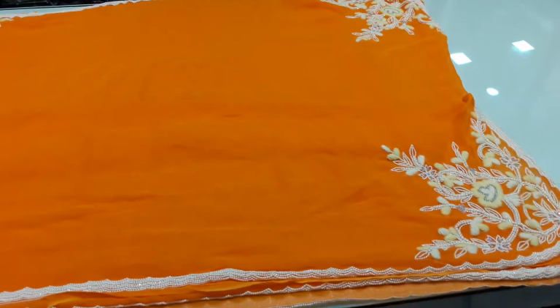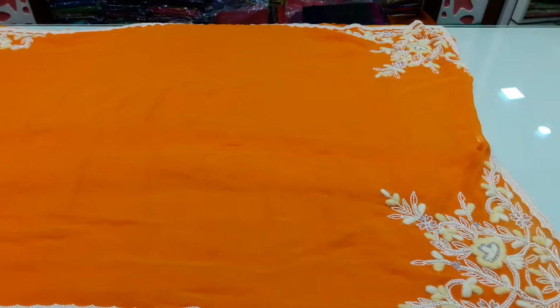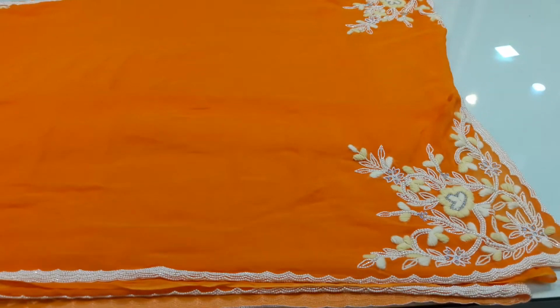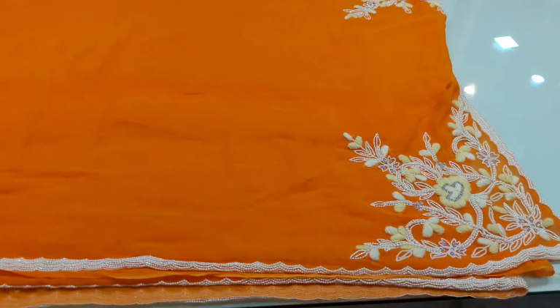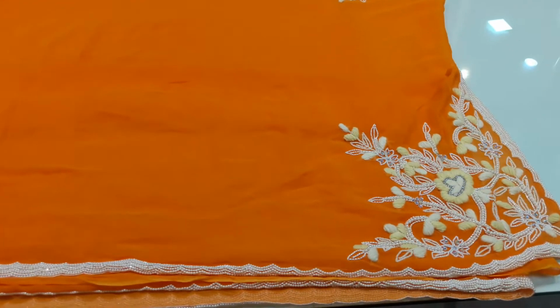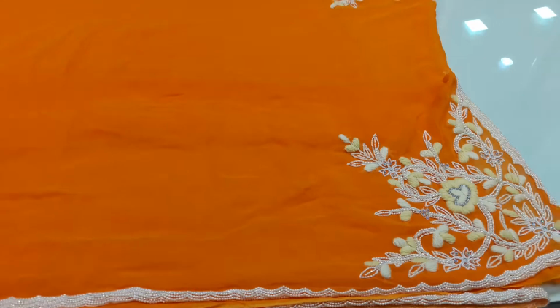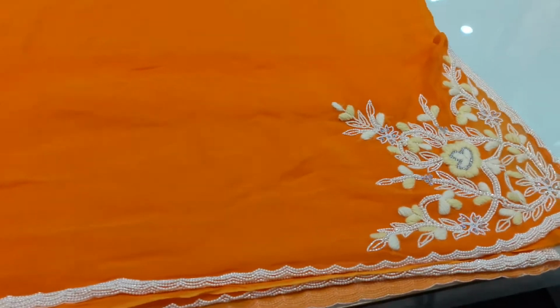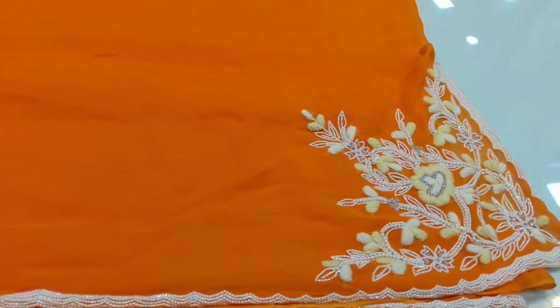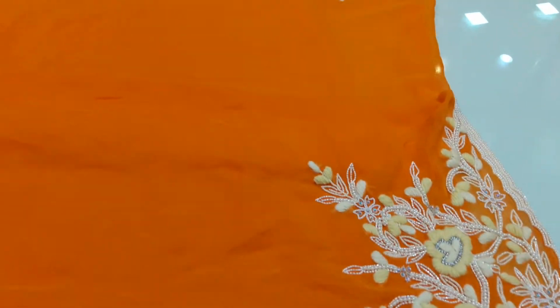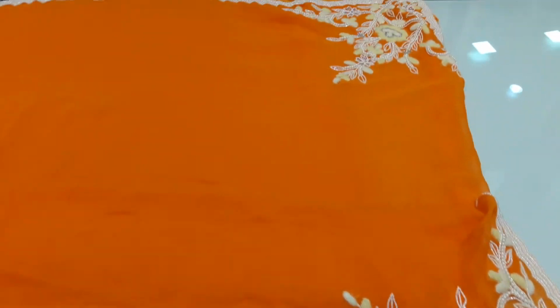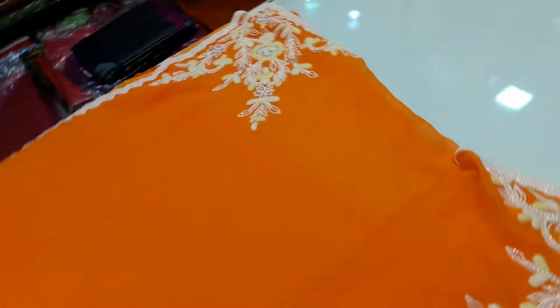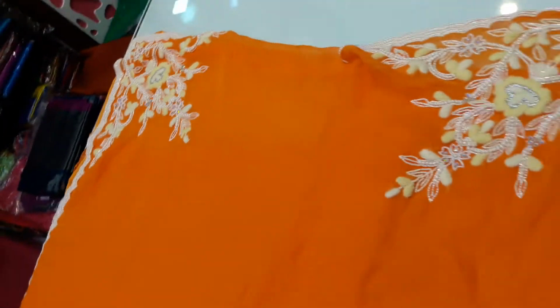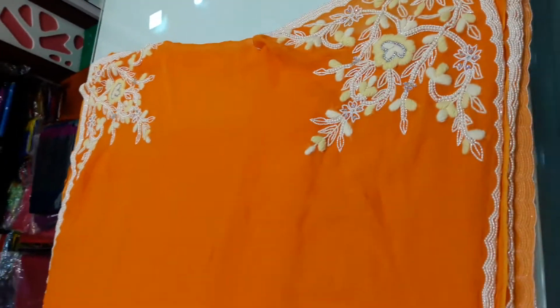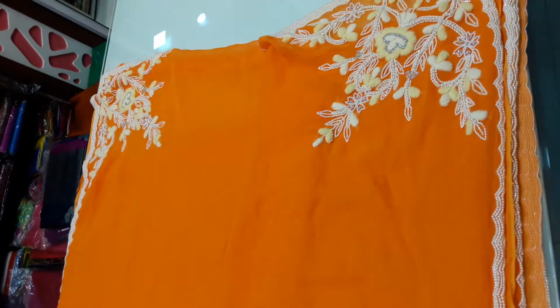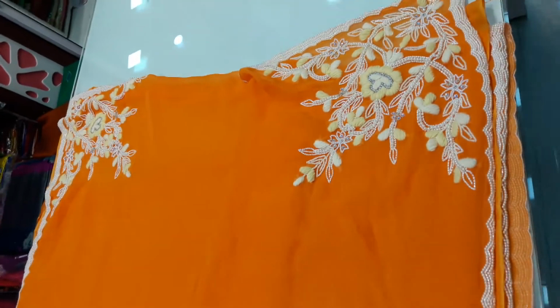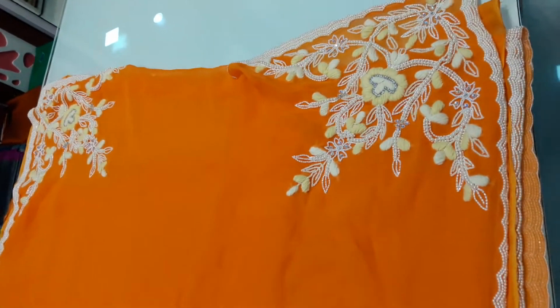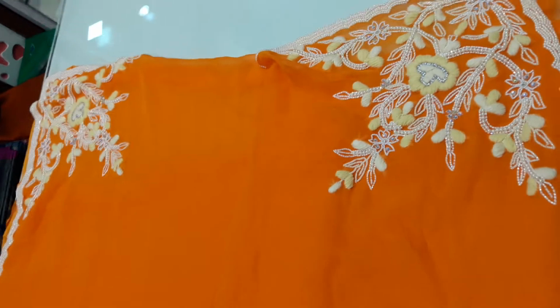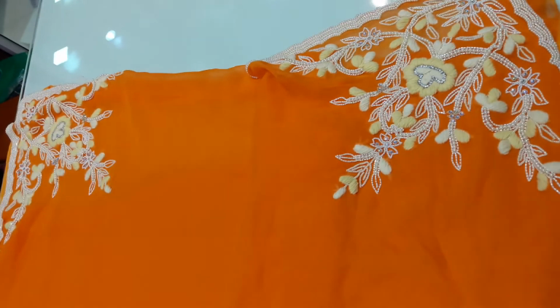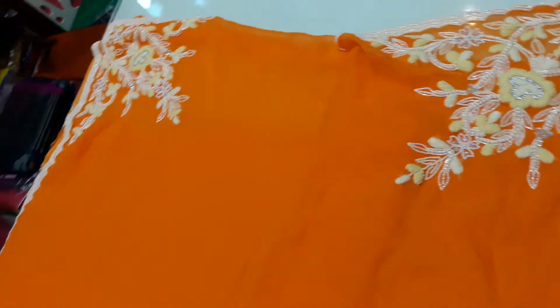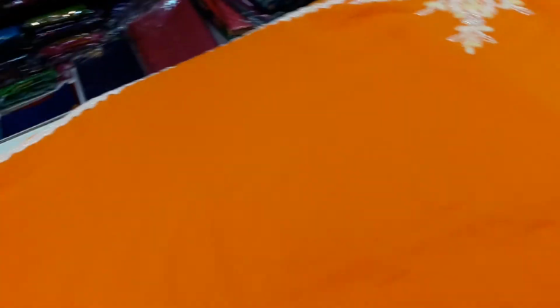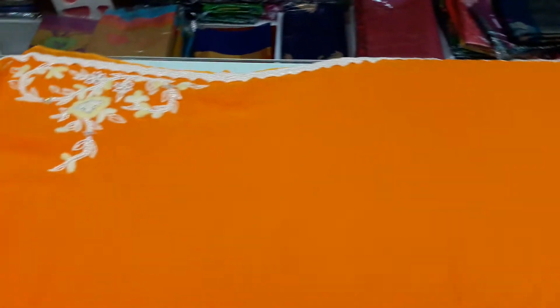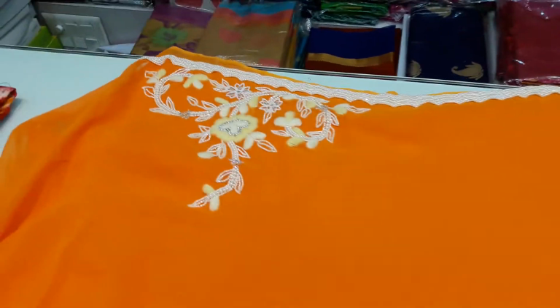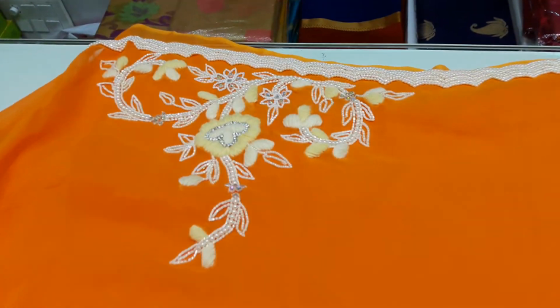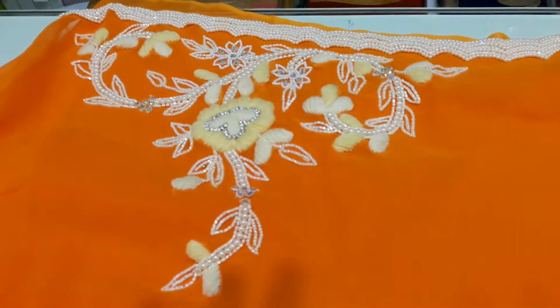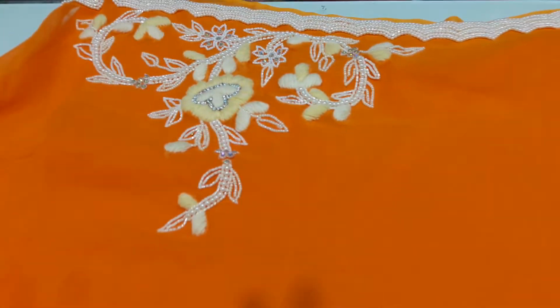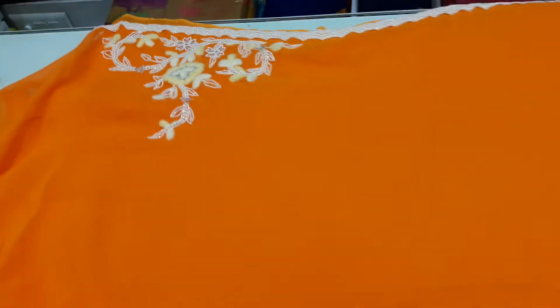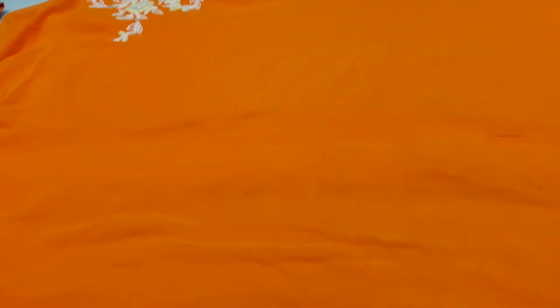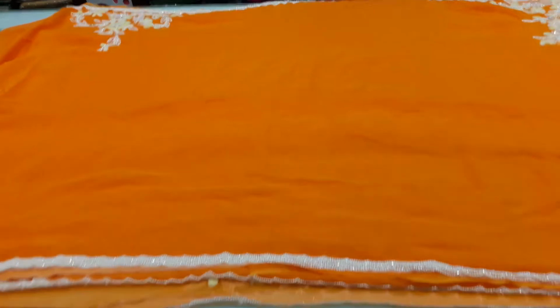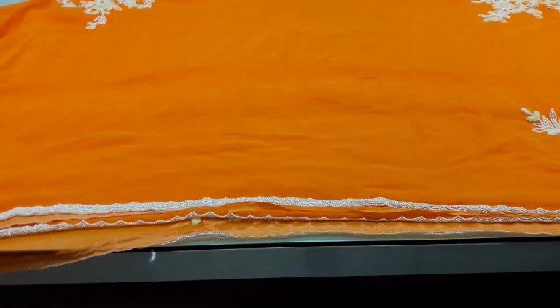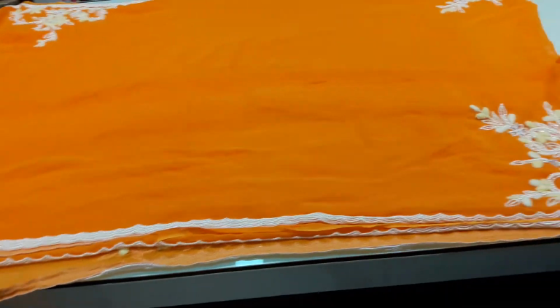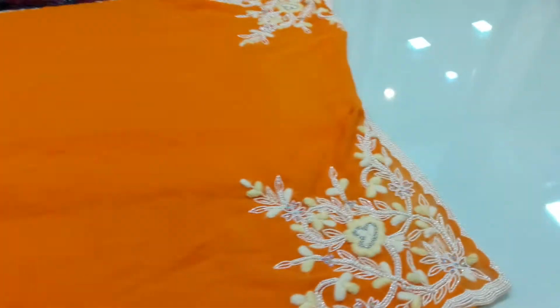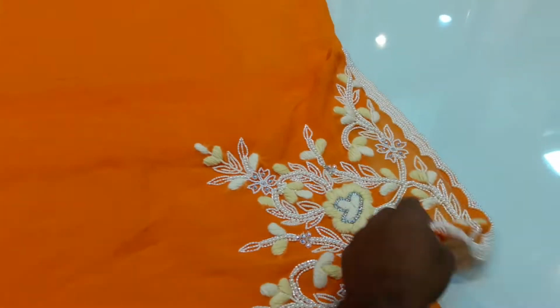It is Georgette material. It has some pearls, two corners, and some shoulder width. It is plain. You keep cutting.